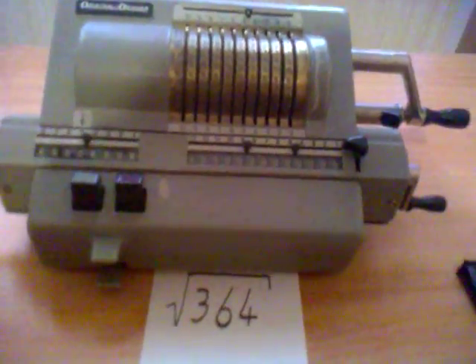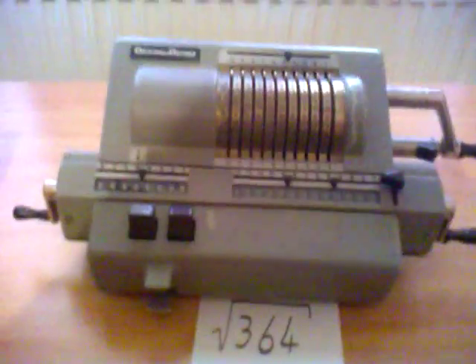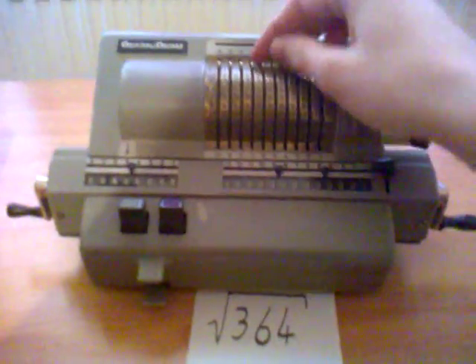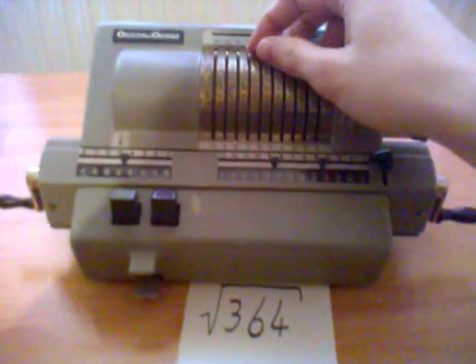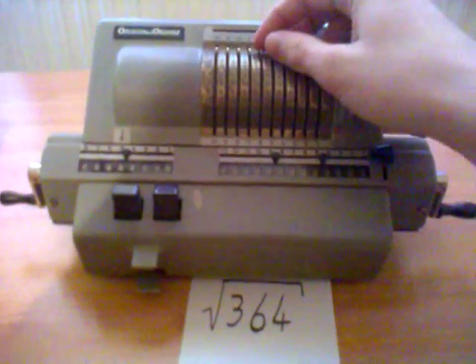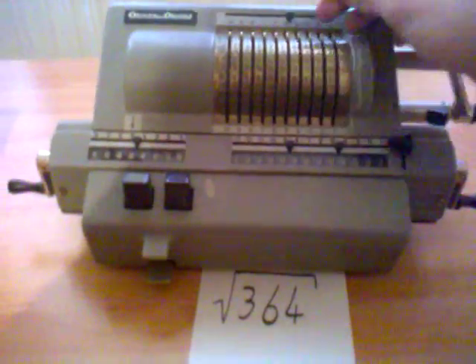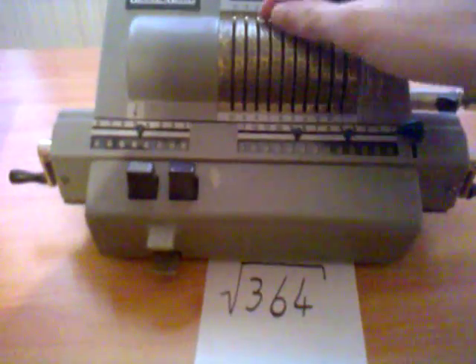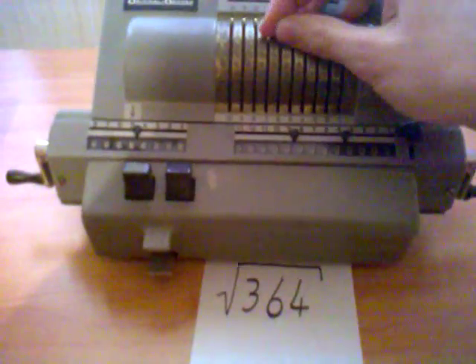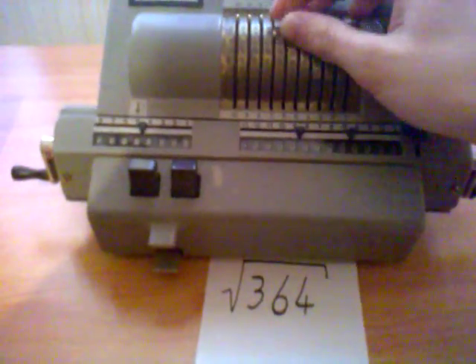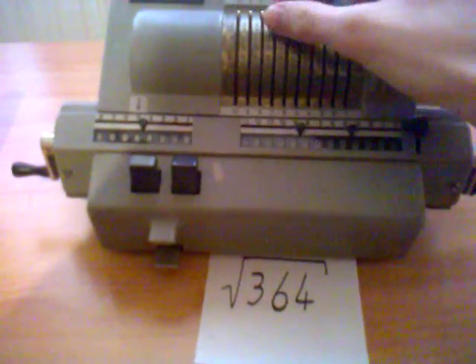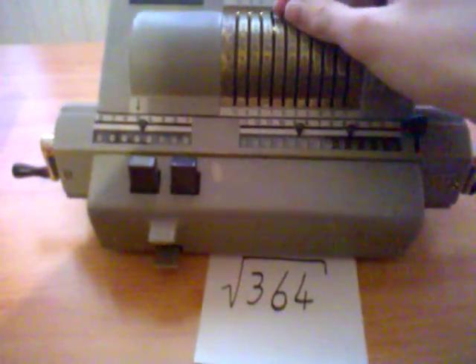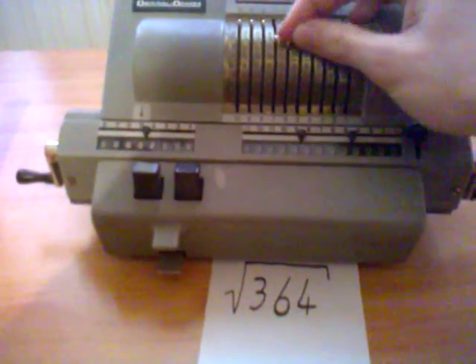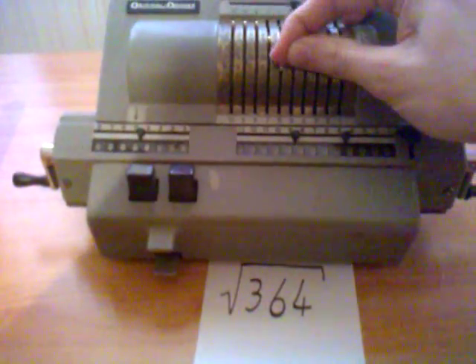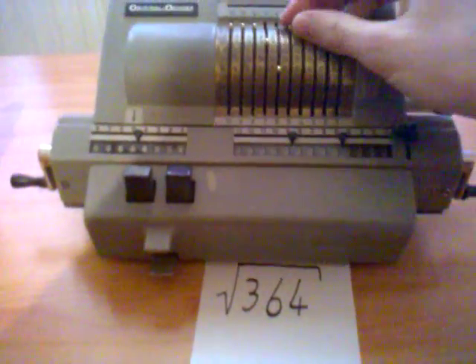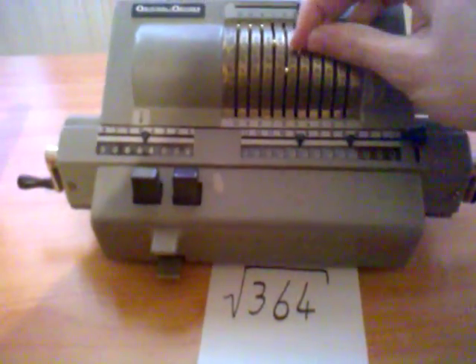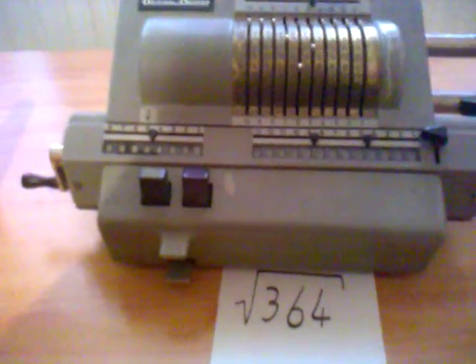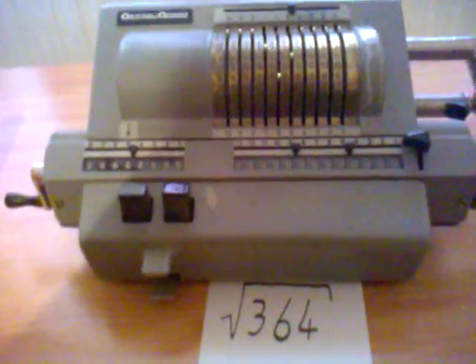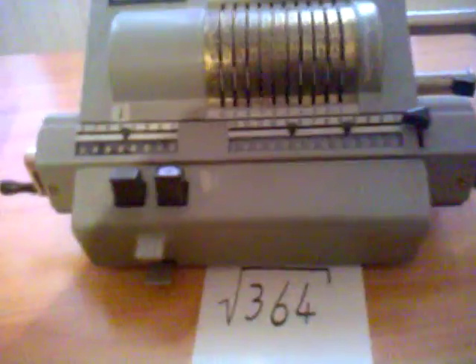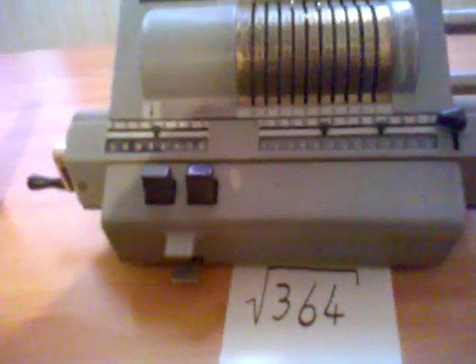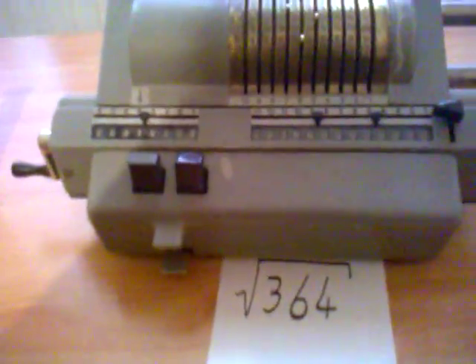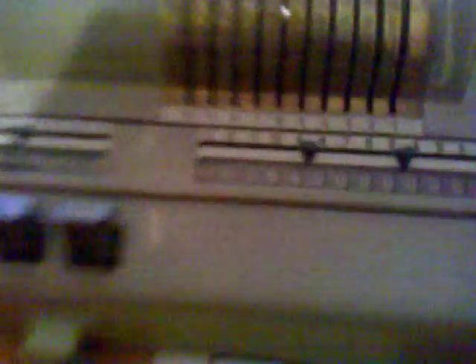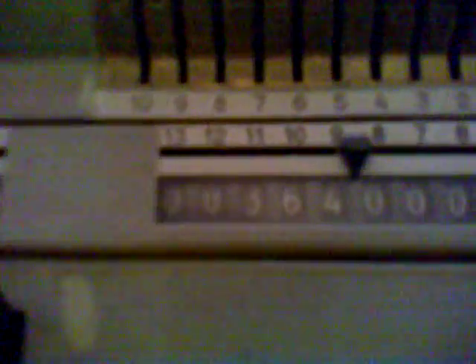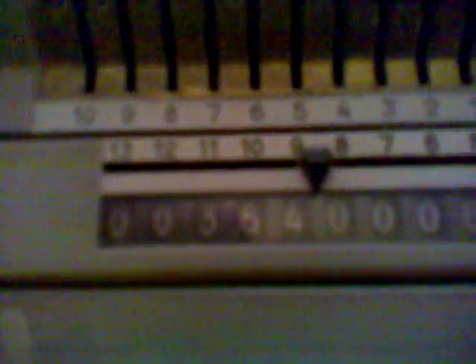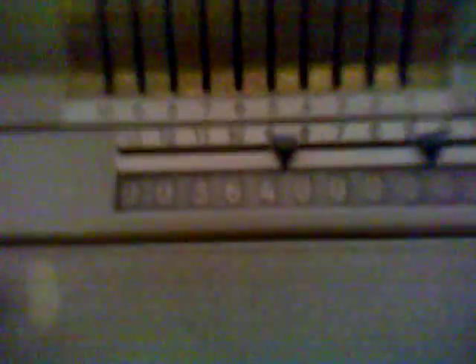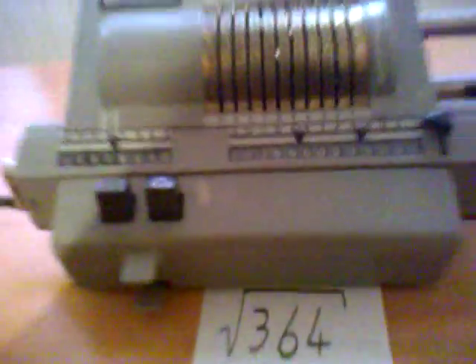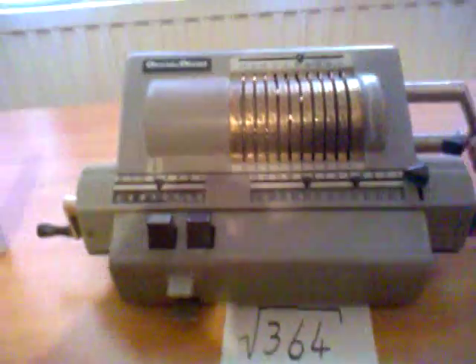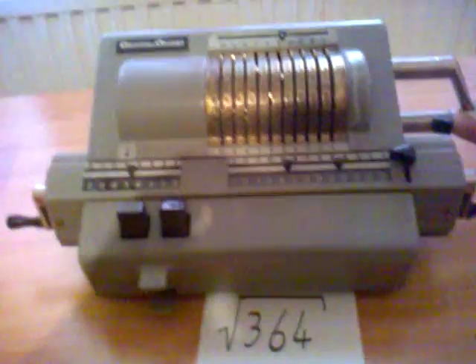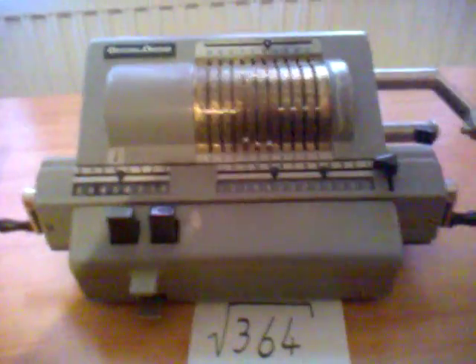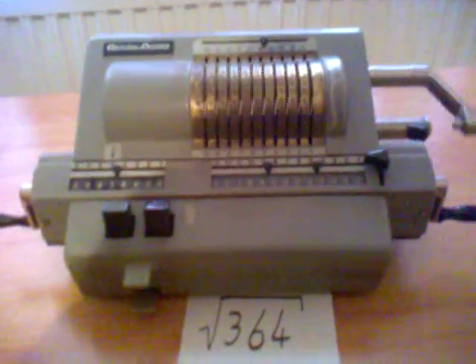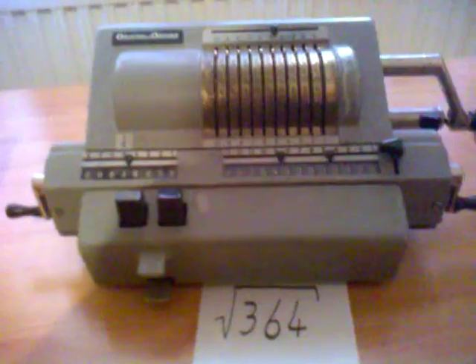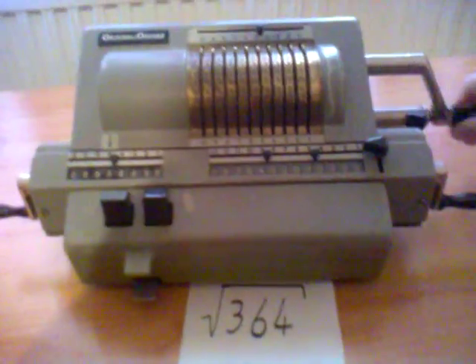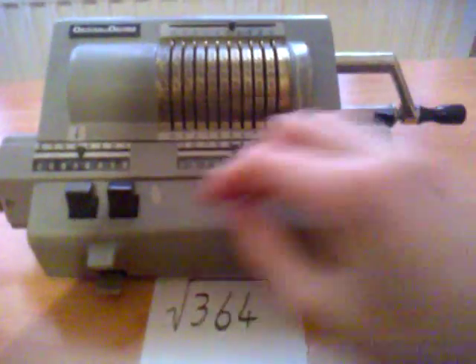First, I select 364. Here you can see it's 364, and now I am starting square rooting.